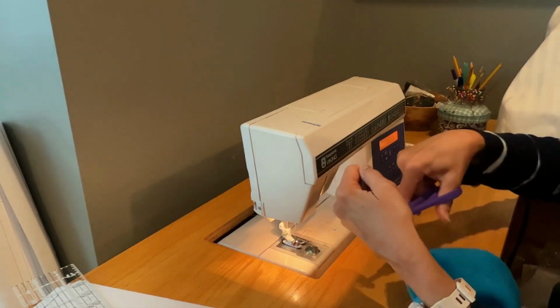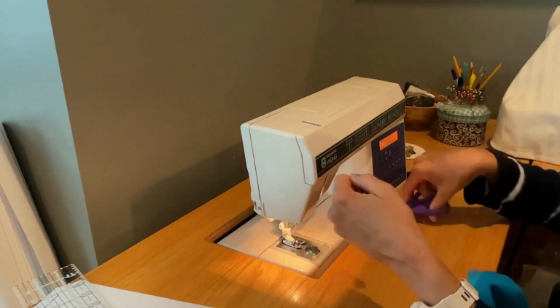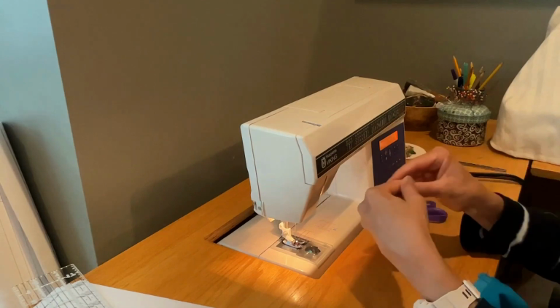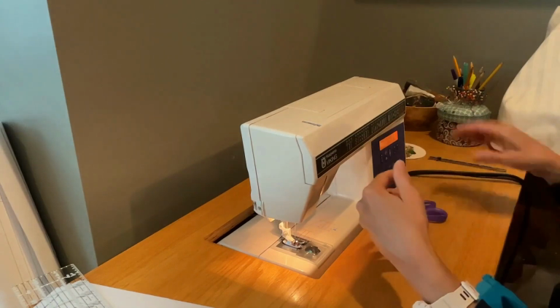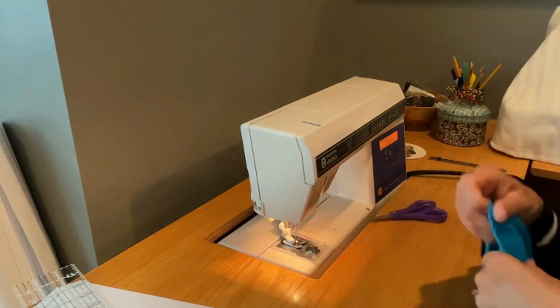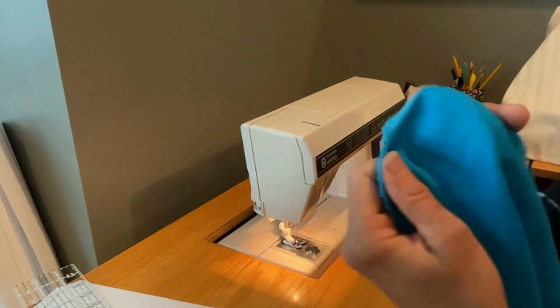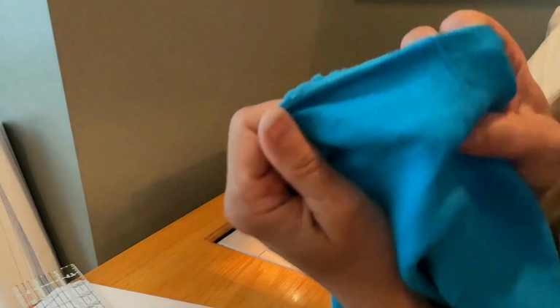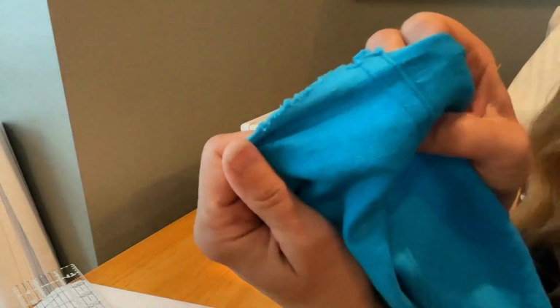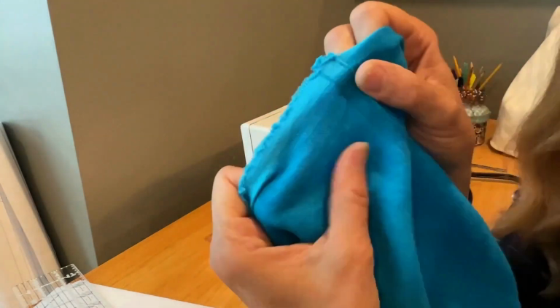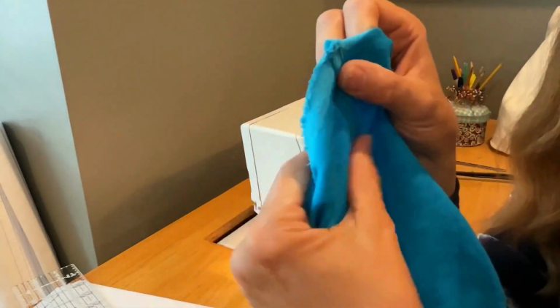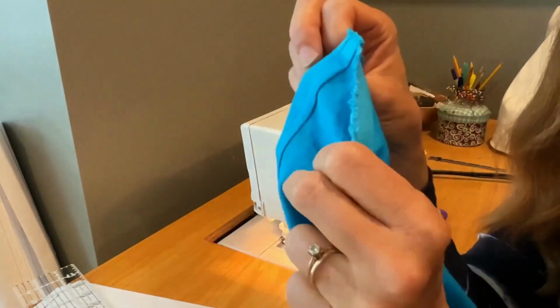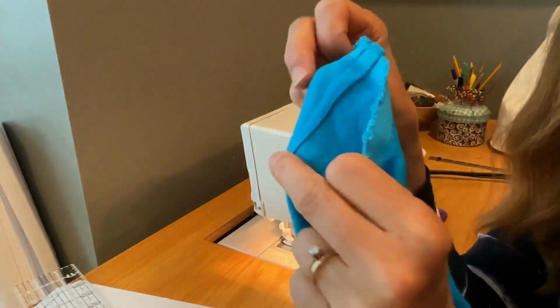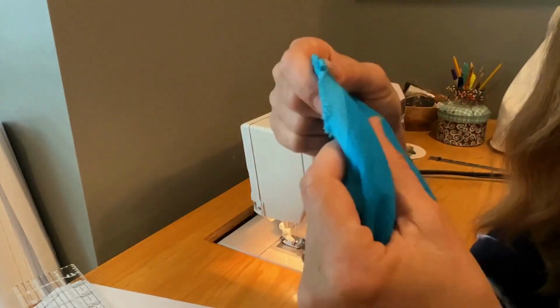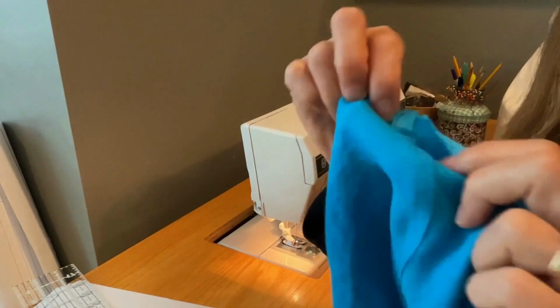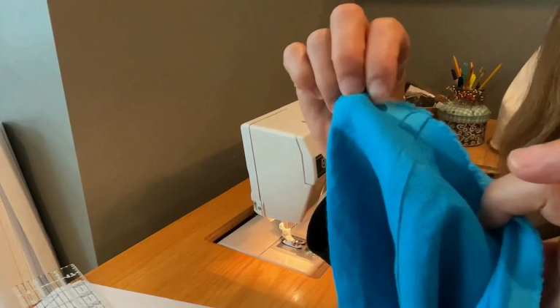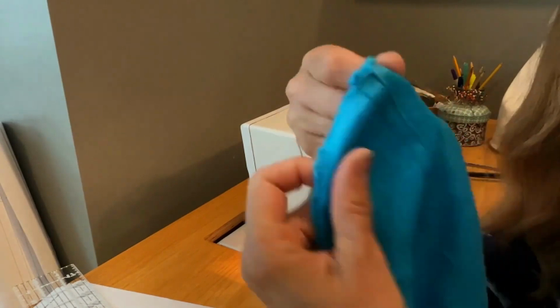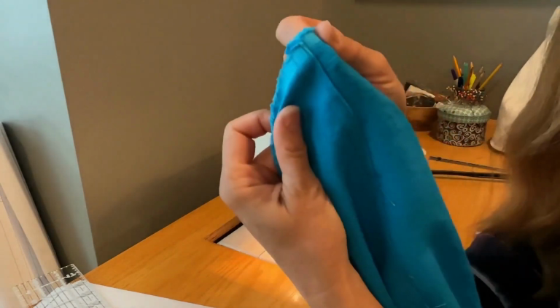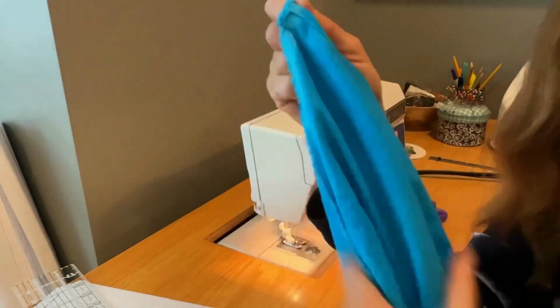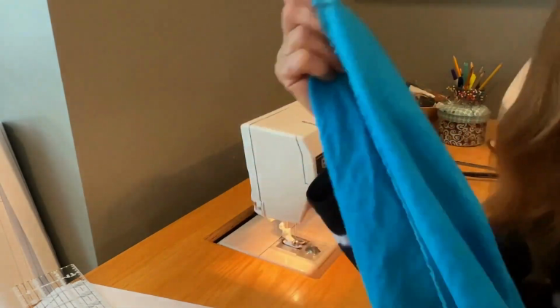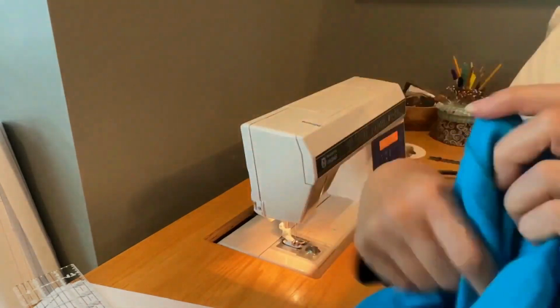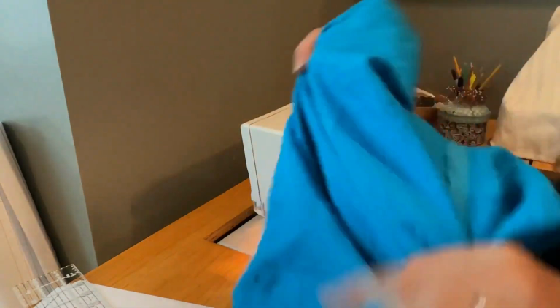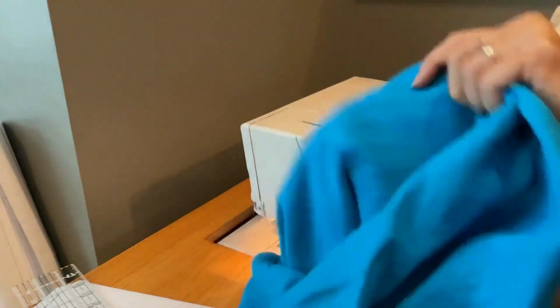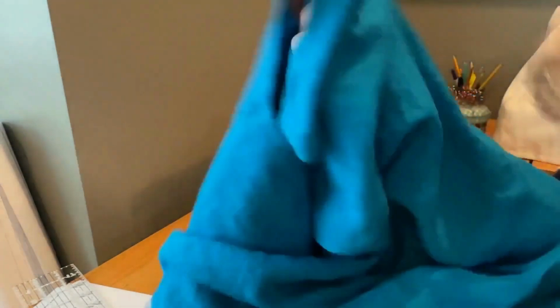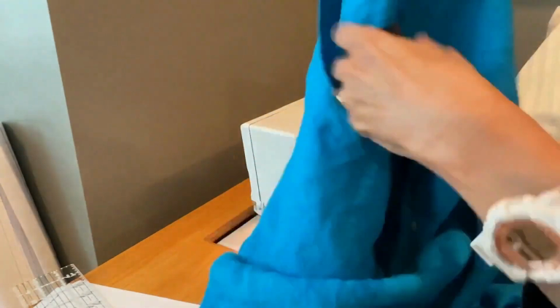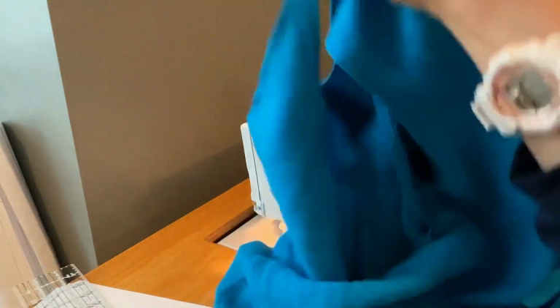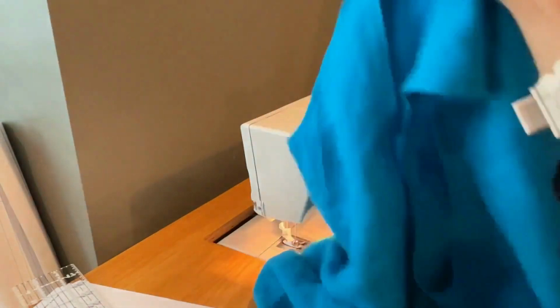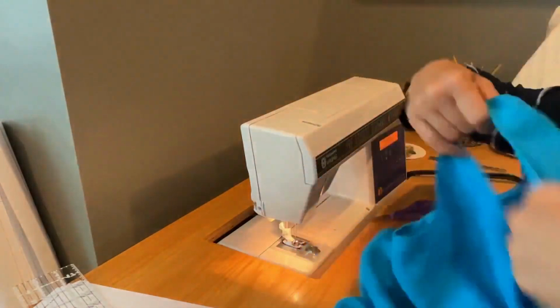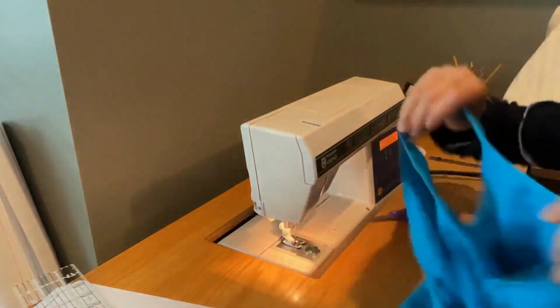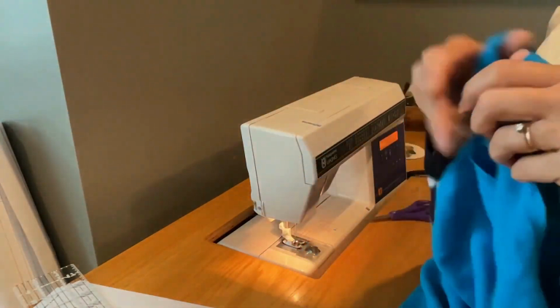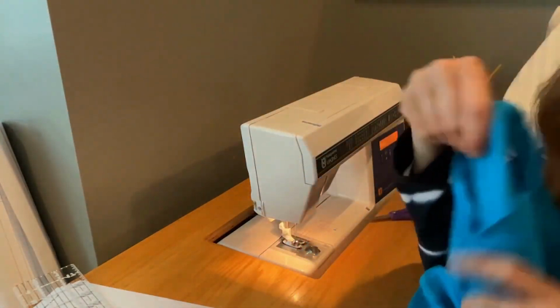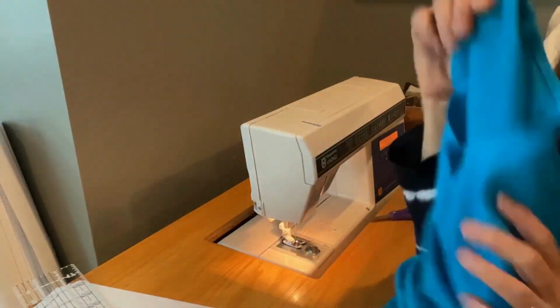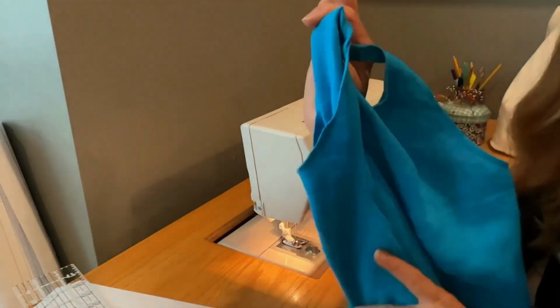This dress takes about two hours from cut to finish — you're seeing it in kind of super slow-mo here. There were some long threads that stuck out from underneath my flat fell, so I just removed those. Now I'm going to go ahead and turn the whole thing right side out and trim off my threads. Honestly, it looks so nice on the inside — just encloses everything beautifully. That's your outside, this is your inside — just encloses everything beautifully on this dress.